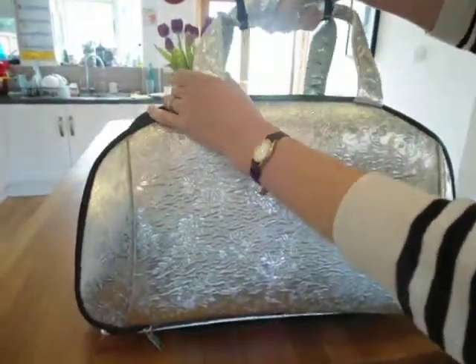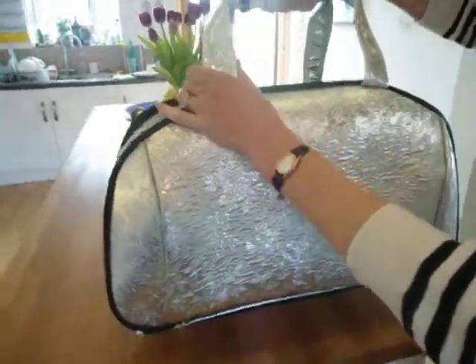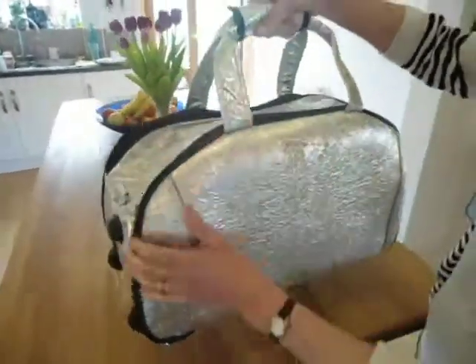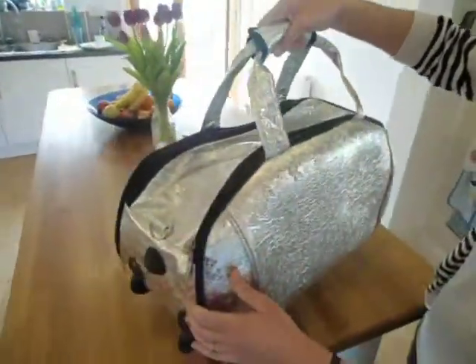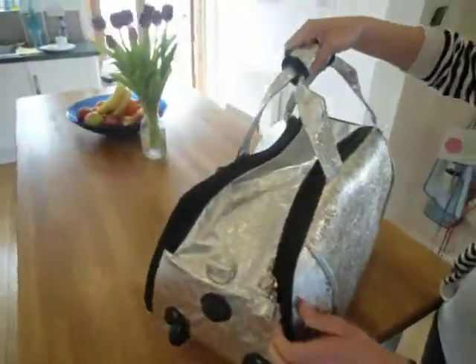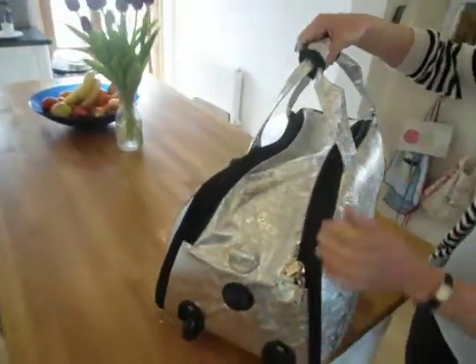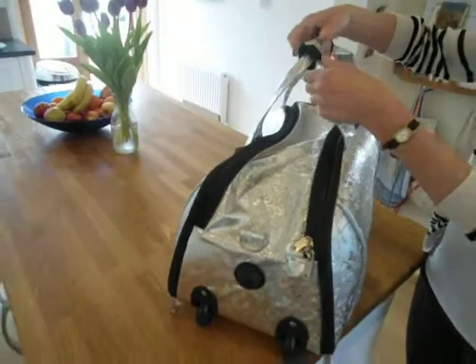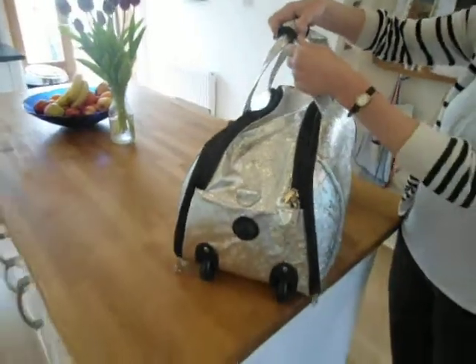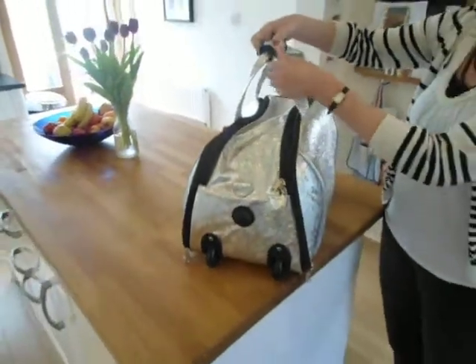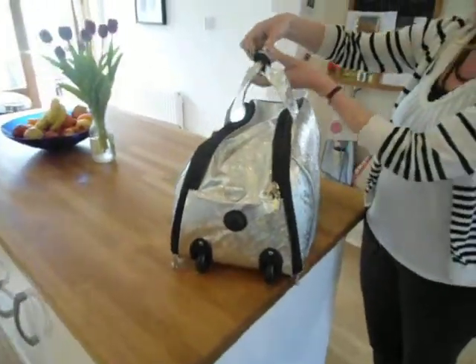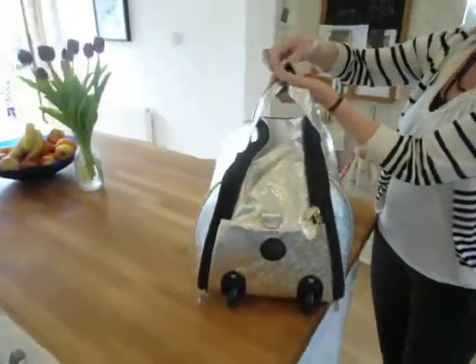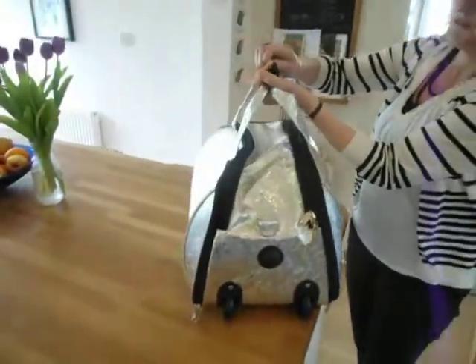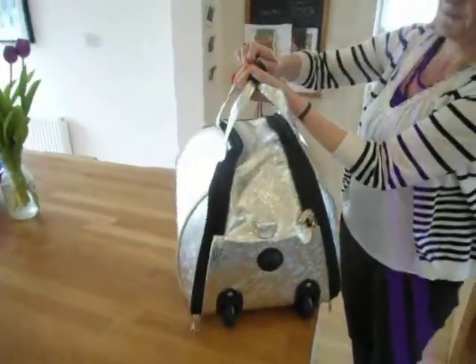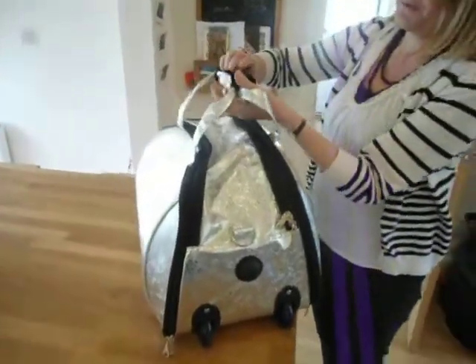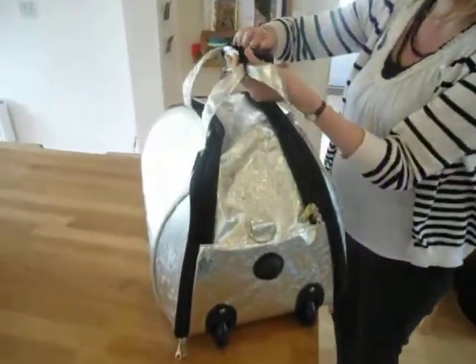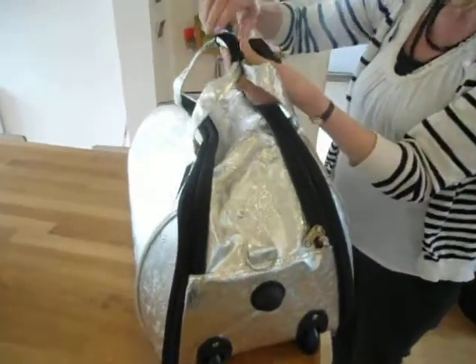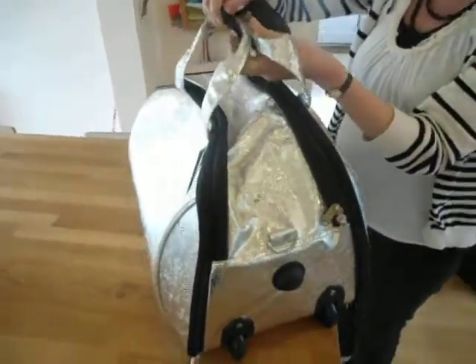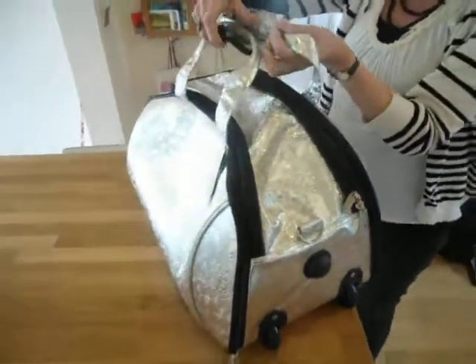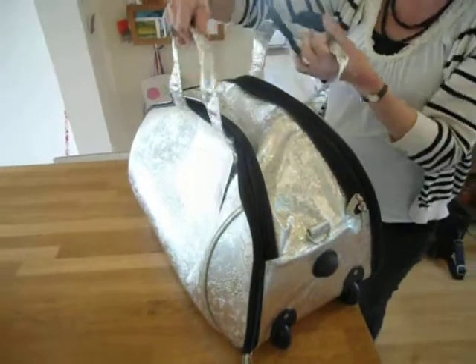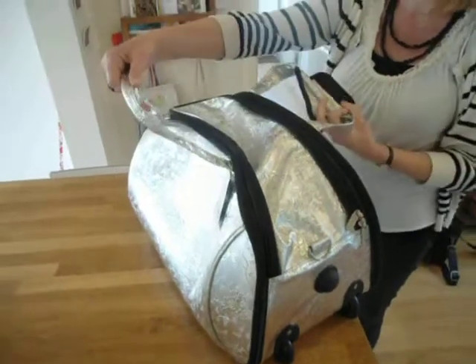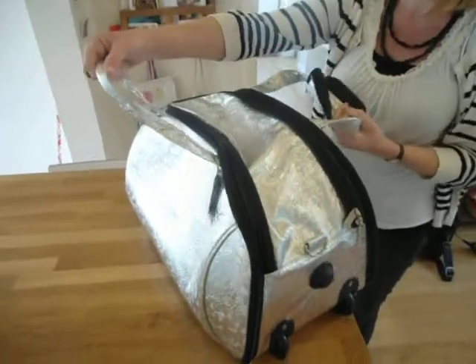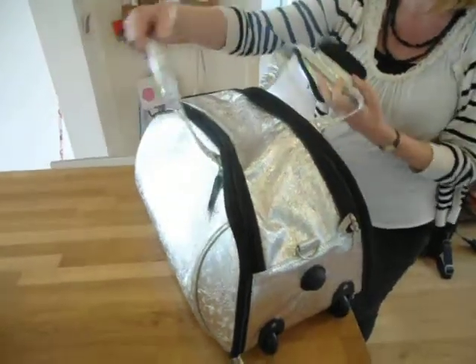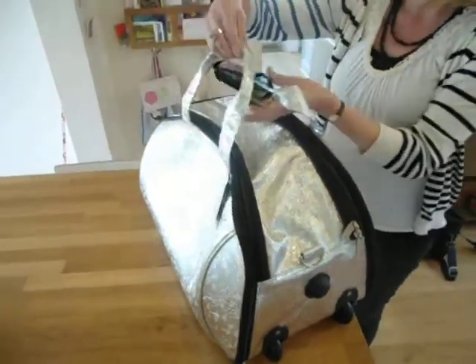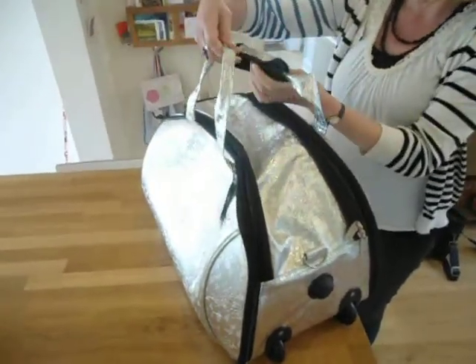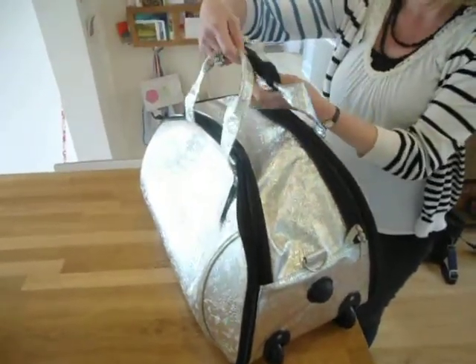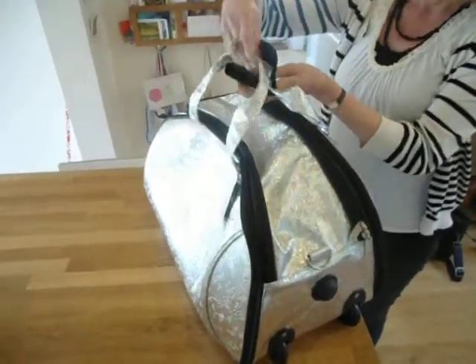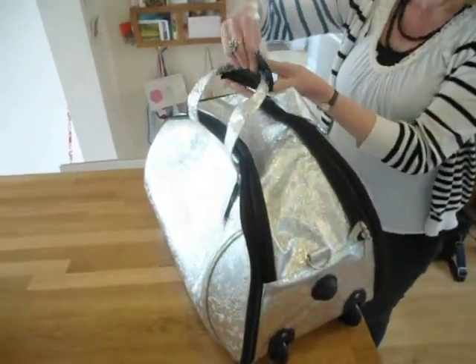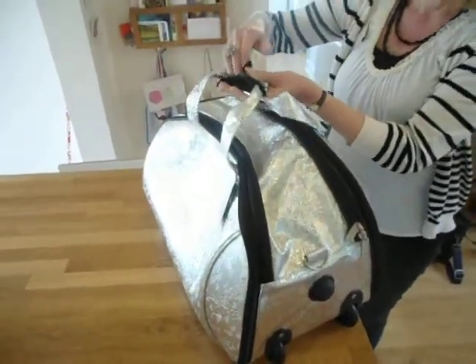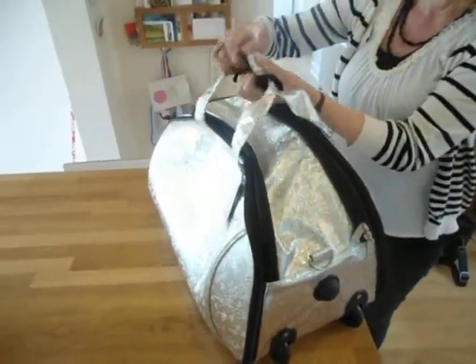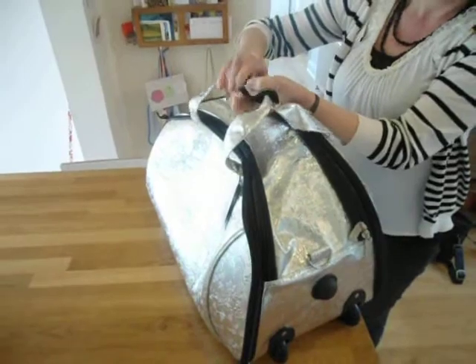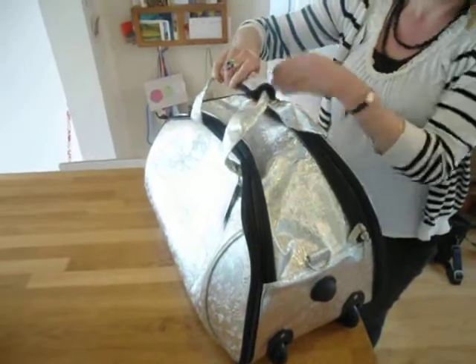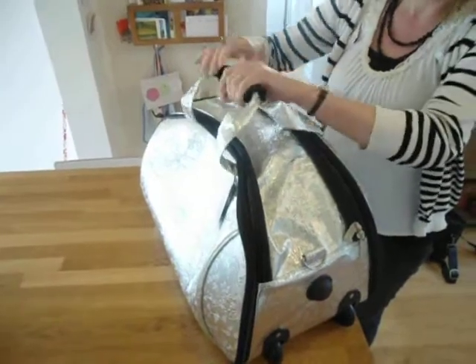It makes a great alternative to a suitcase. There are two handles at the top, joined together by this sturdy strap here.